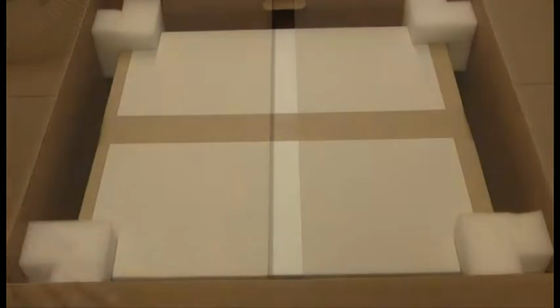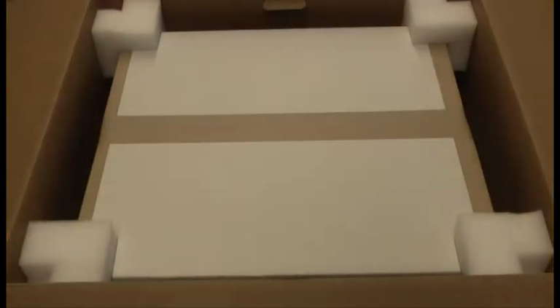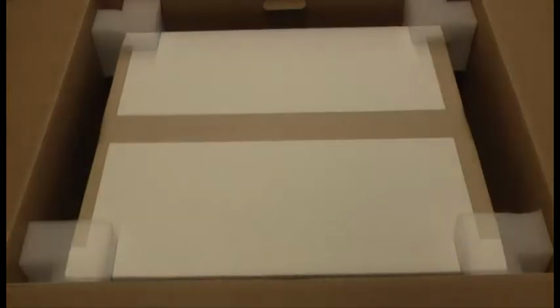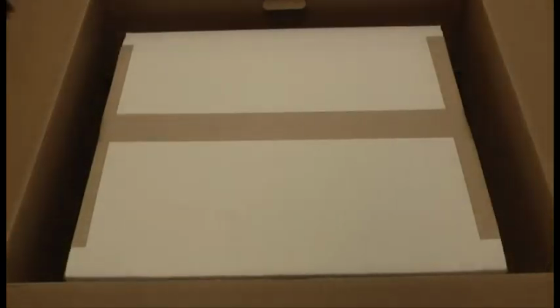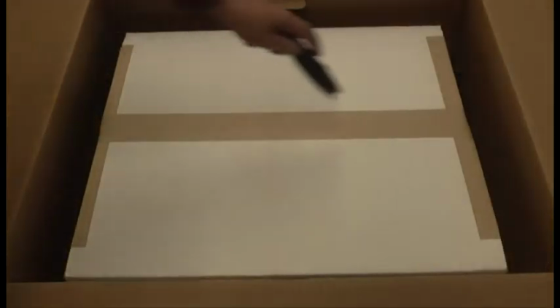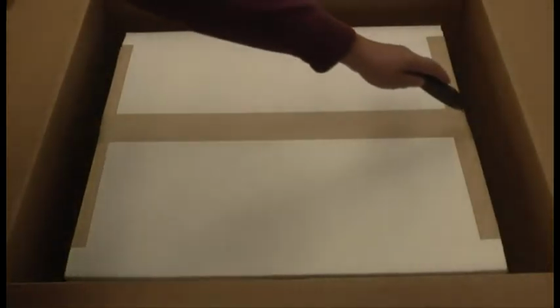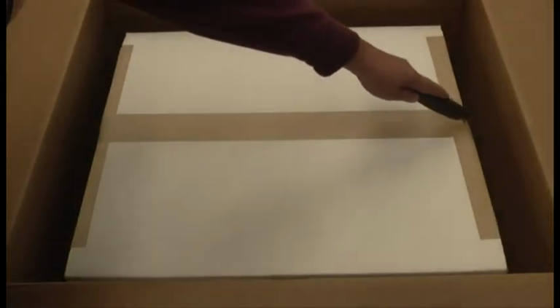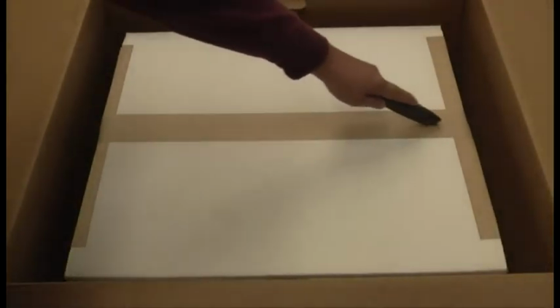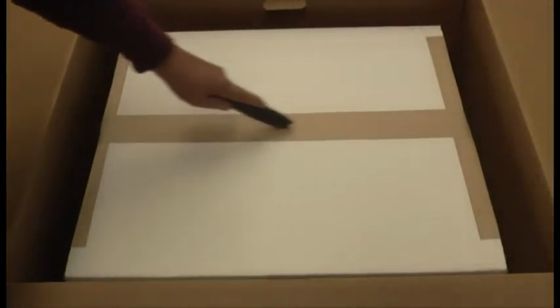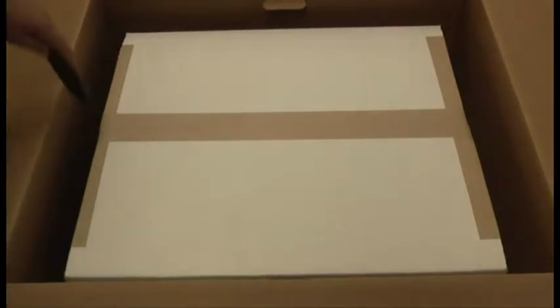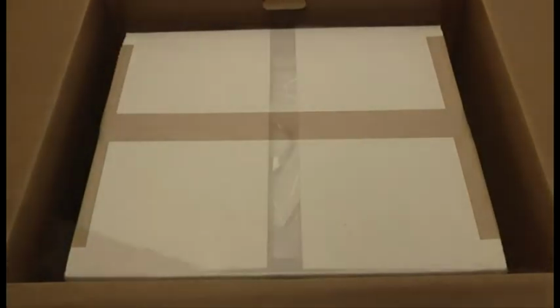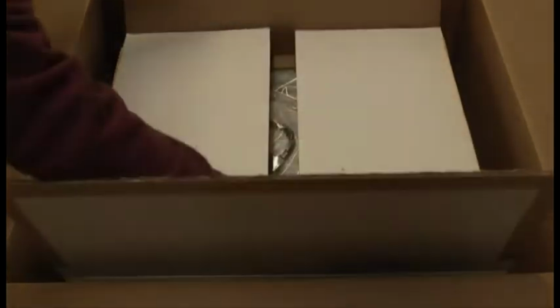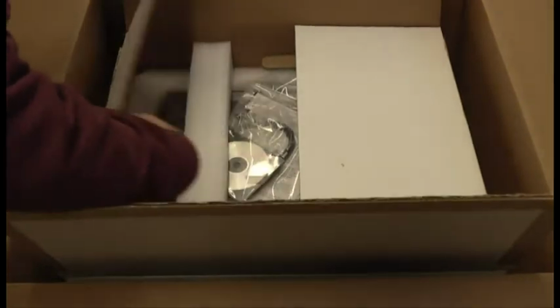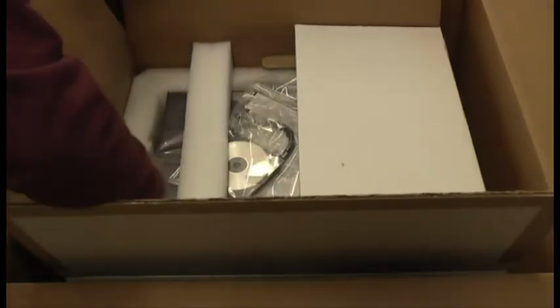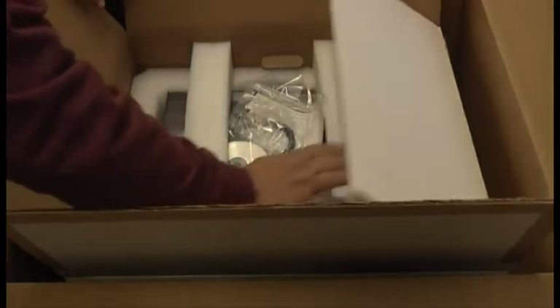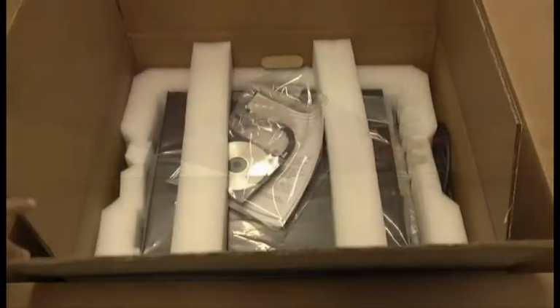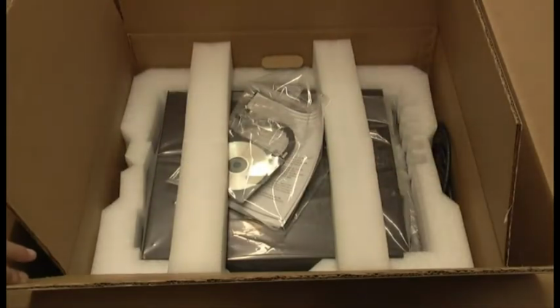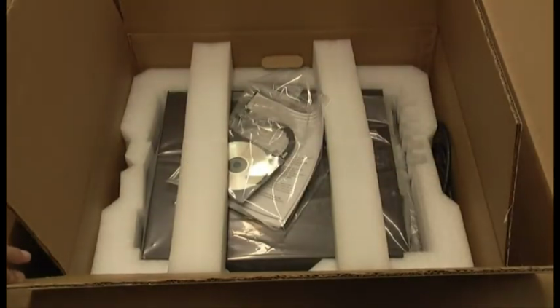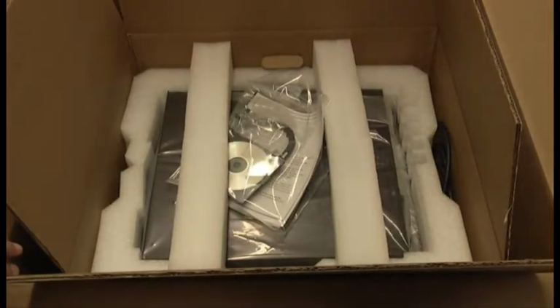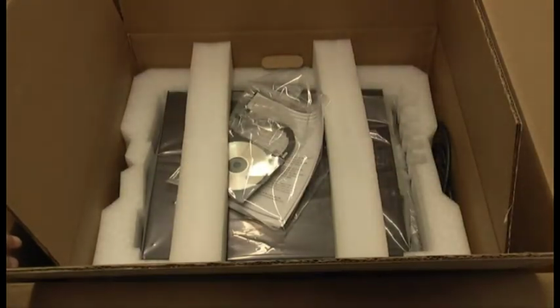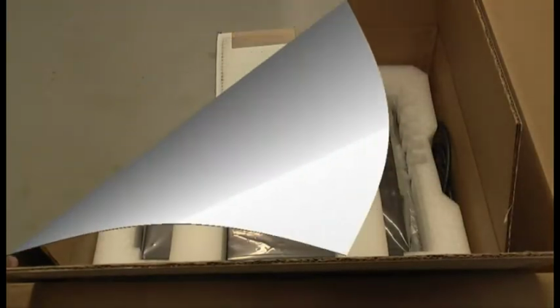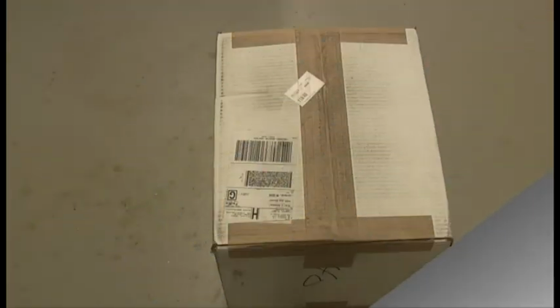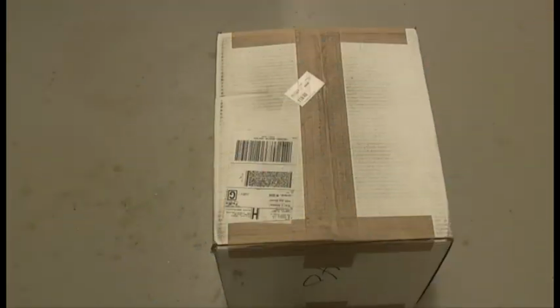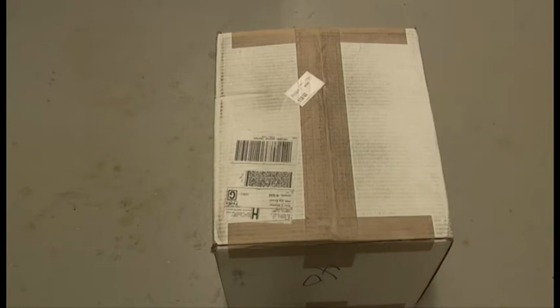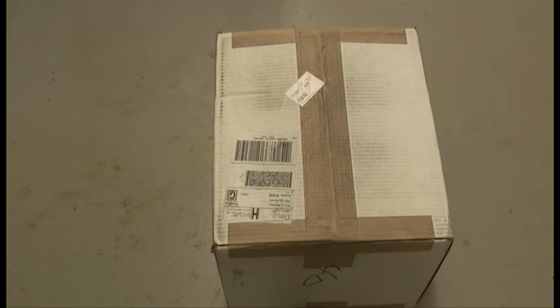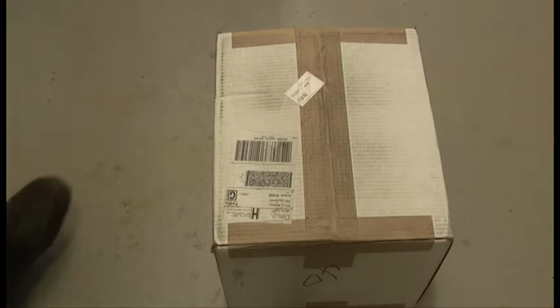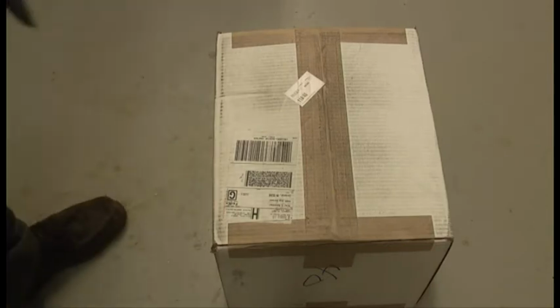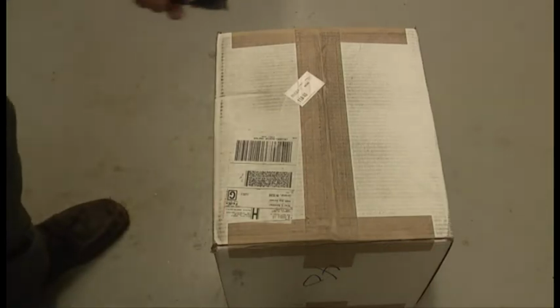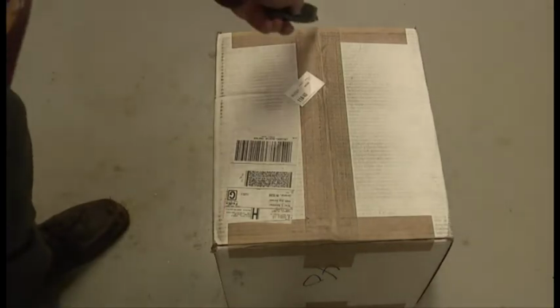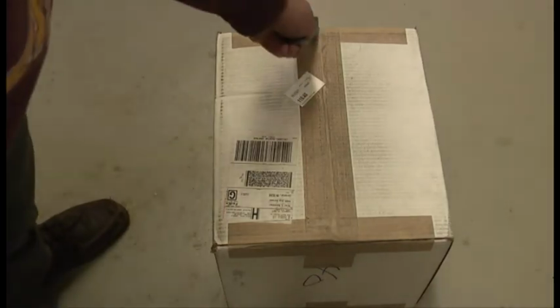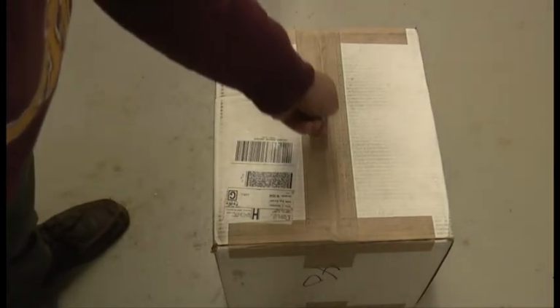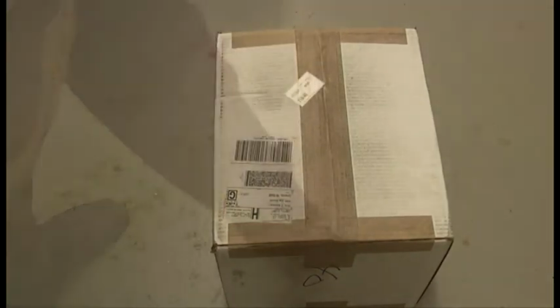As we can see, it's double boxed and packed very nicely, and here we have the amplifier. The second box contains the power transformer. Let's open that up and take a look.